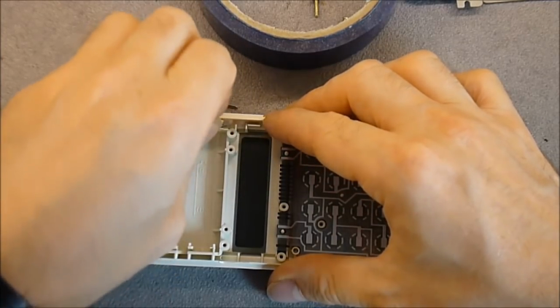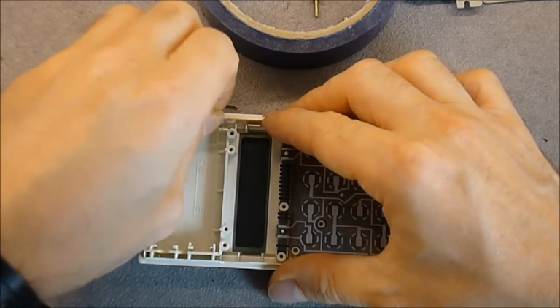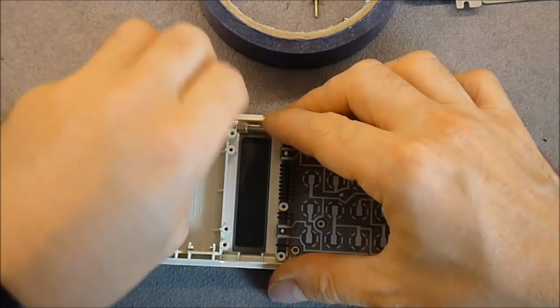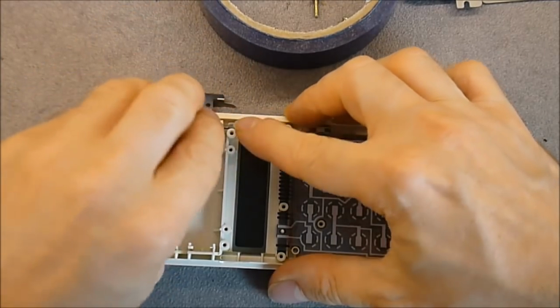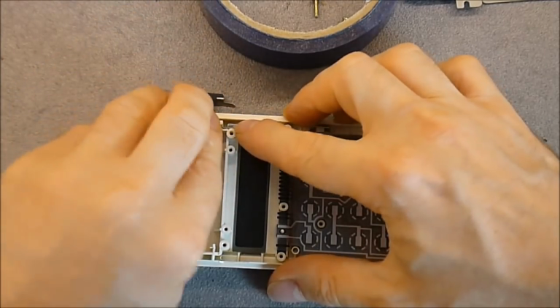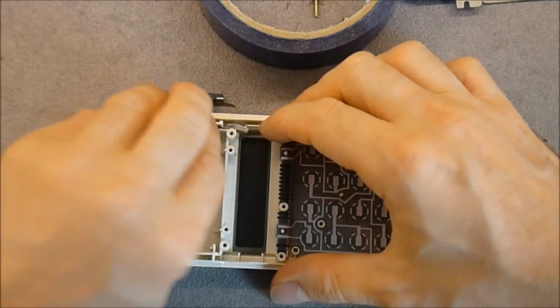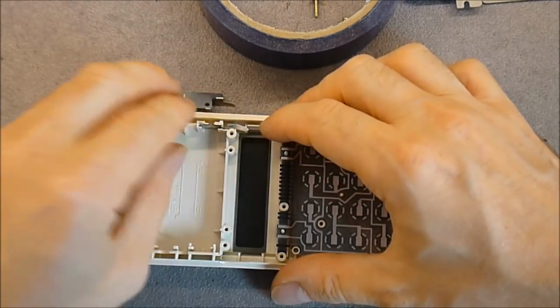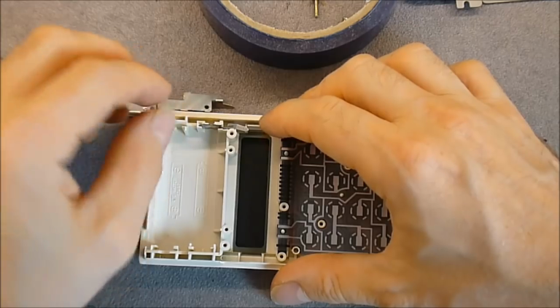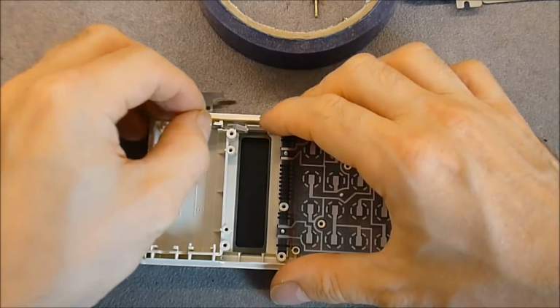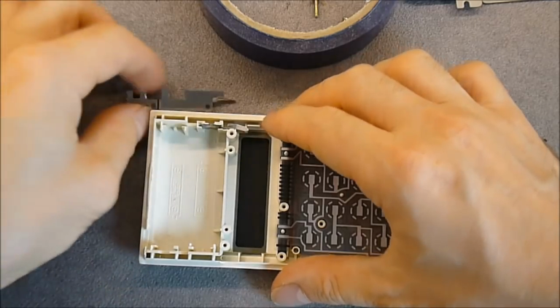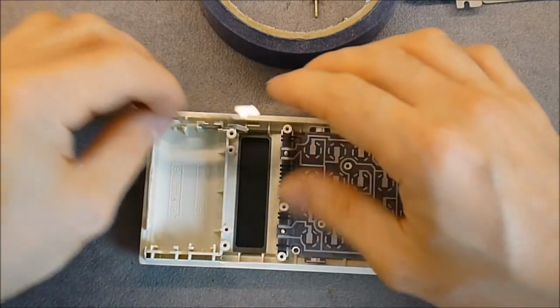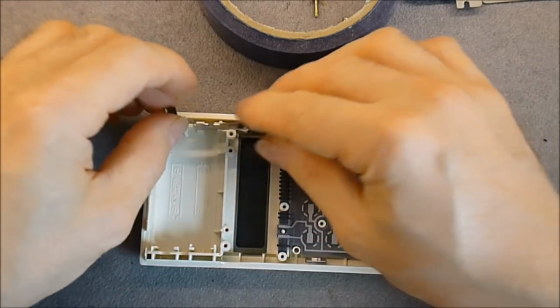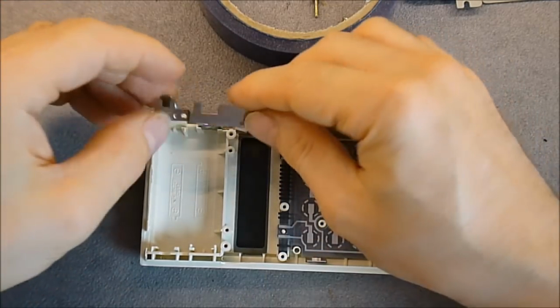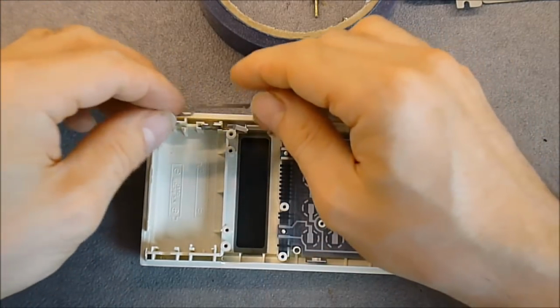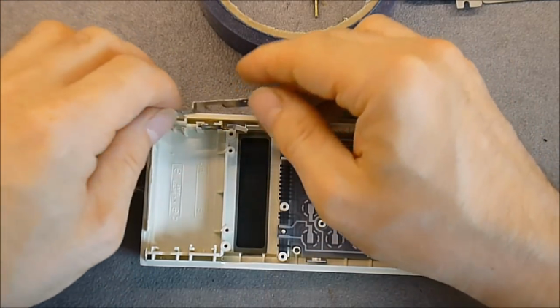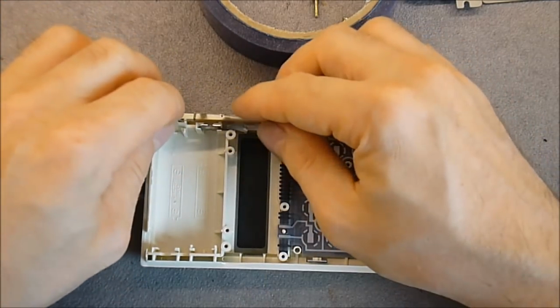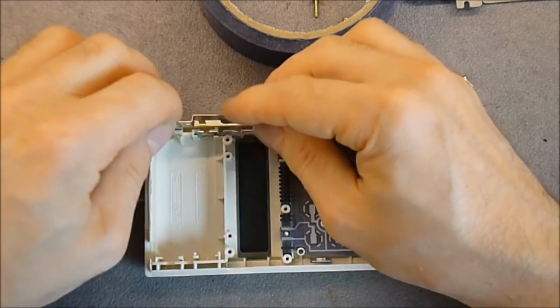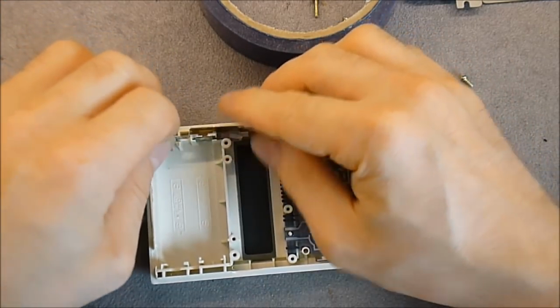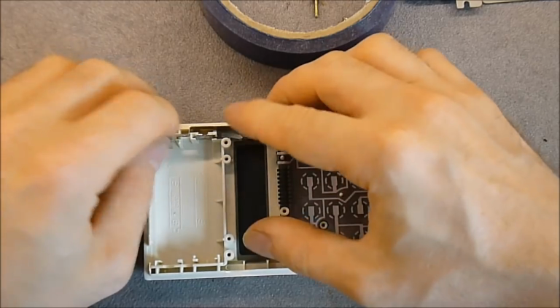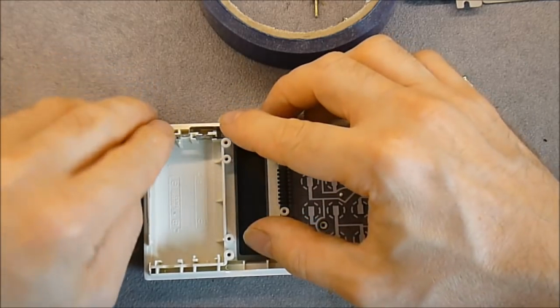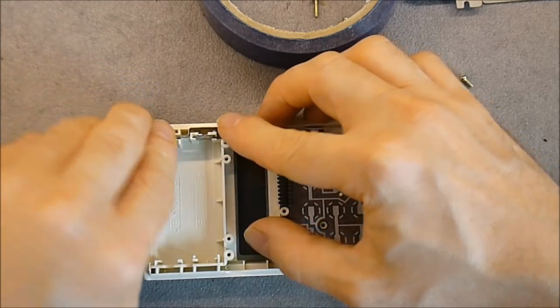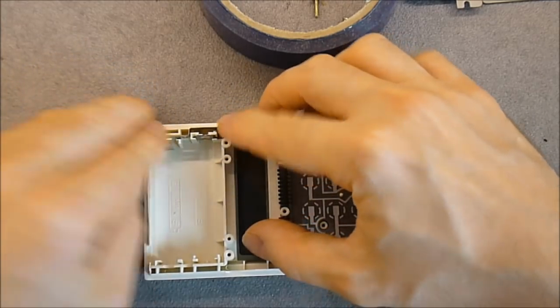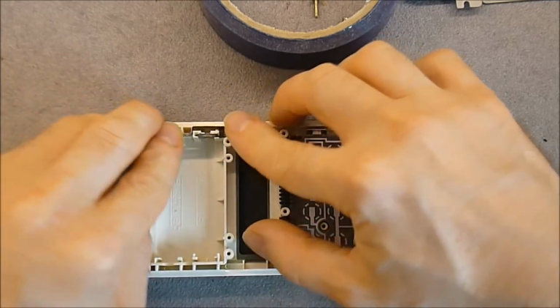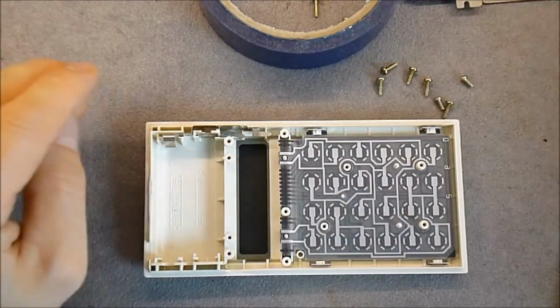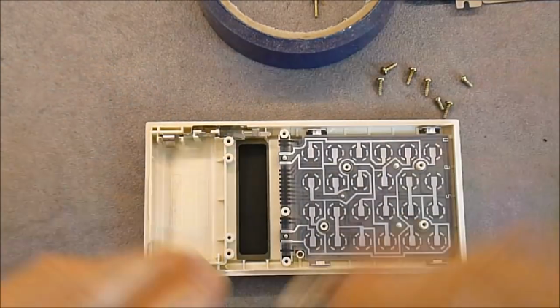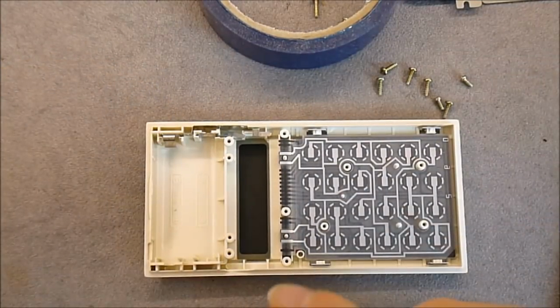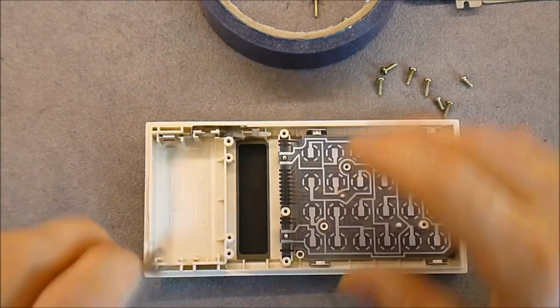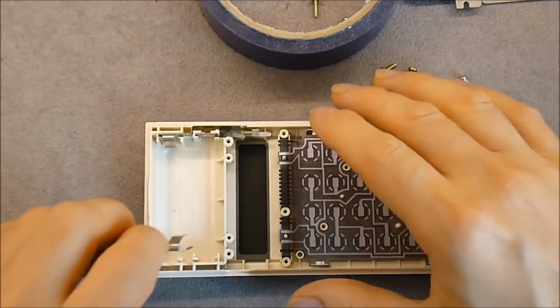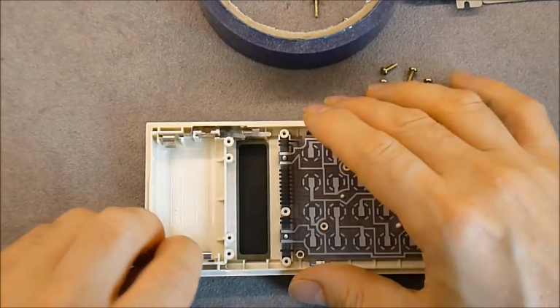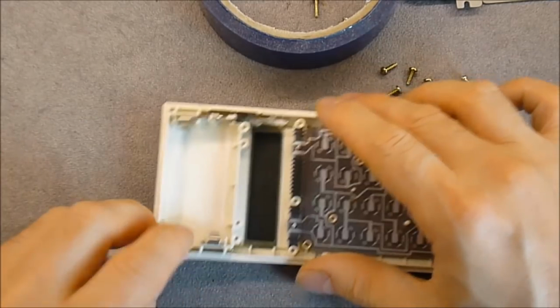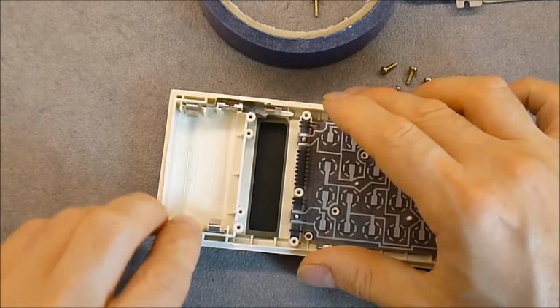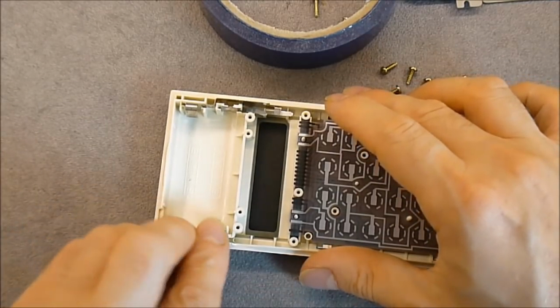Everything can be removed — it is quite impressive. We have the second one. We have the VAT if I remember correctly. The other side we interconnect for the two batteries.